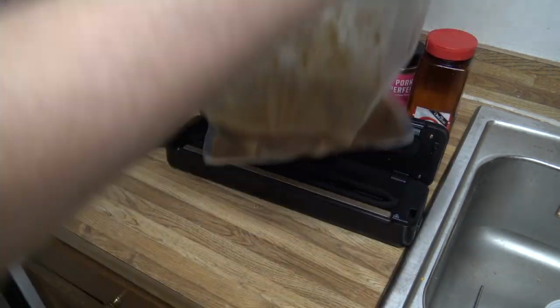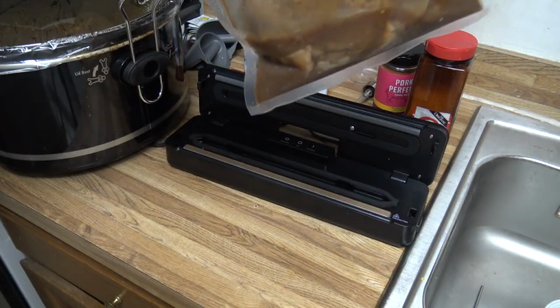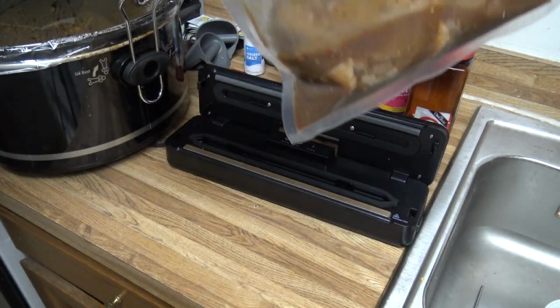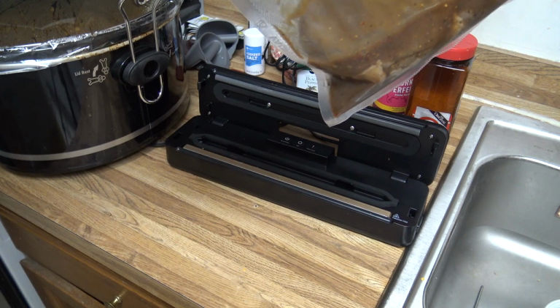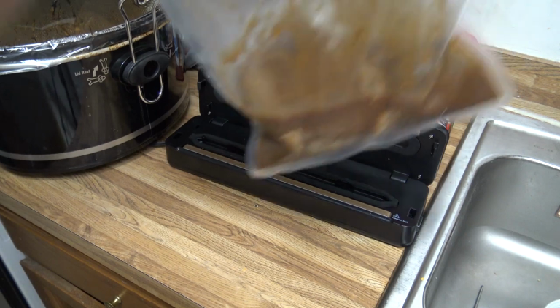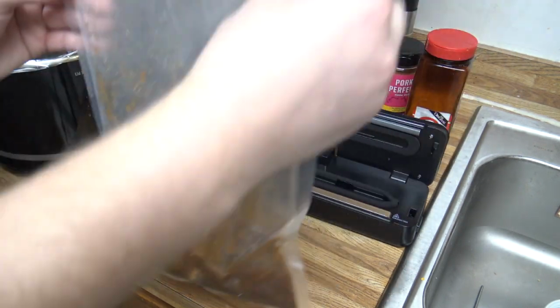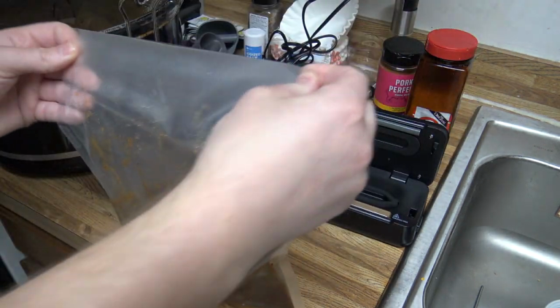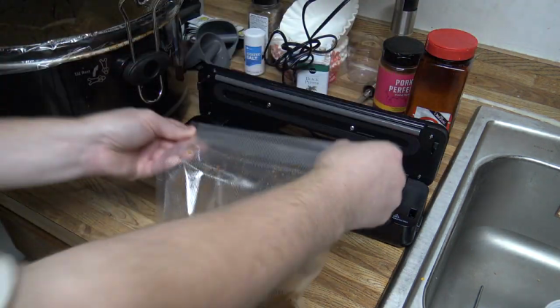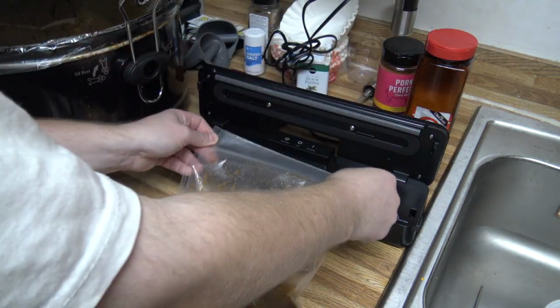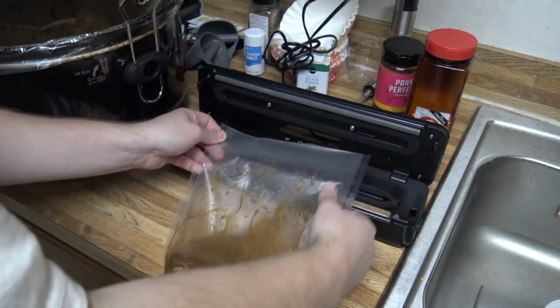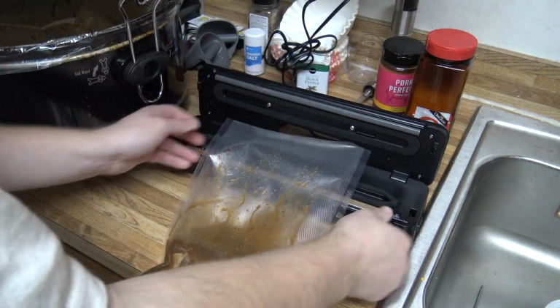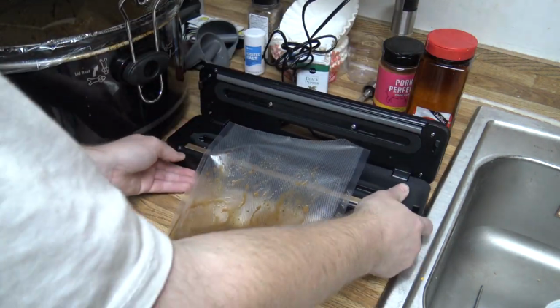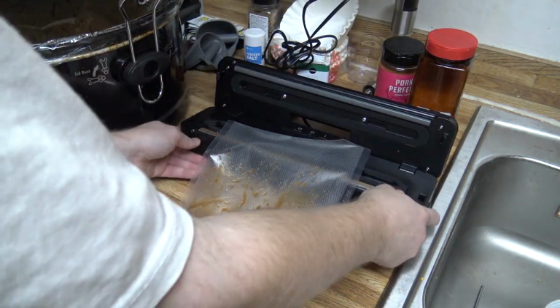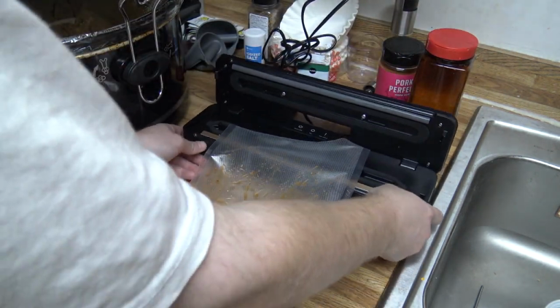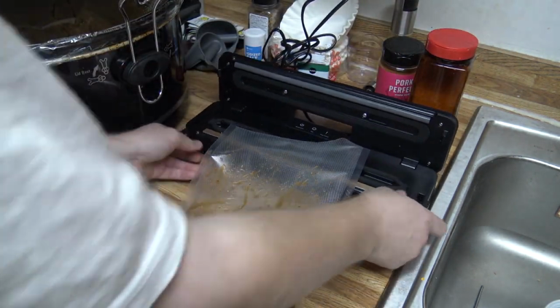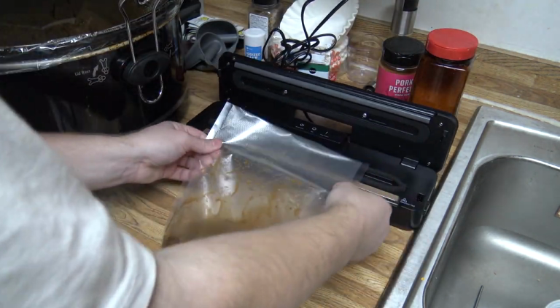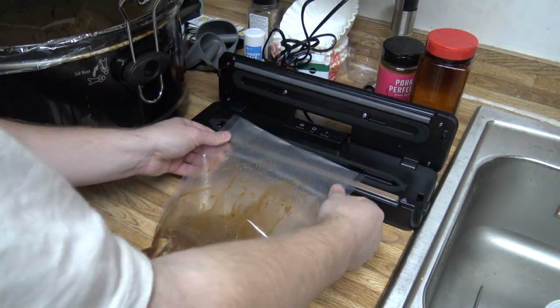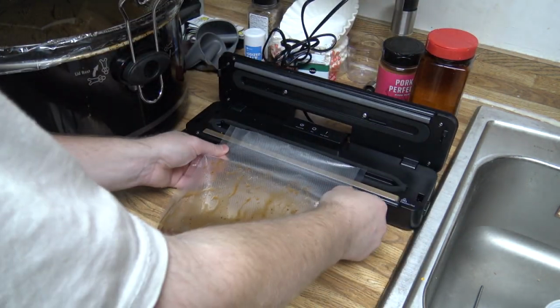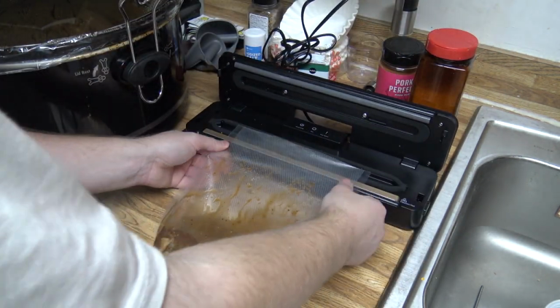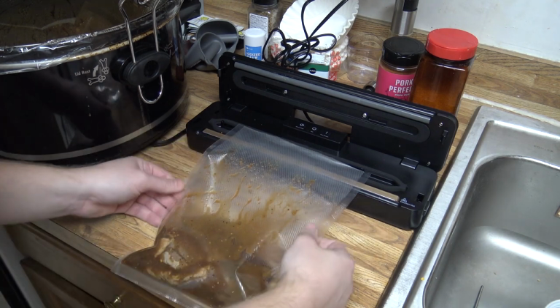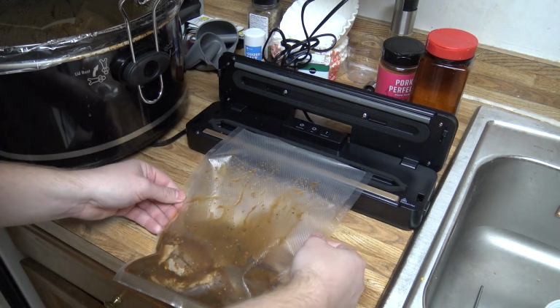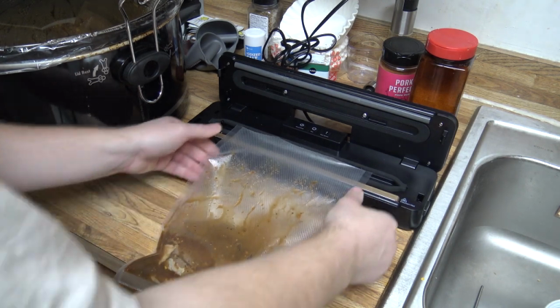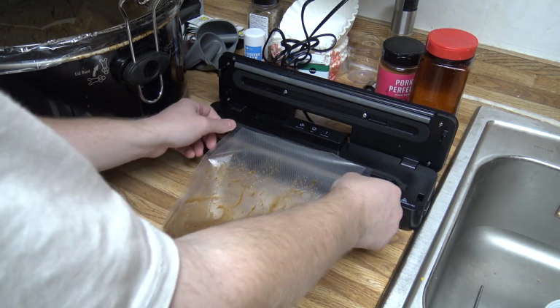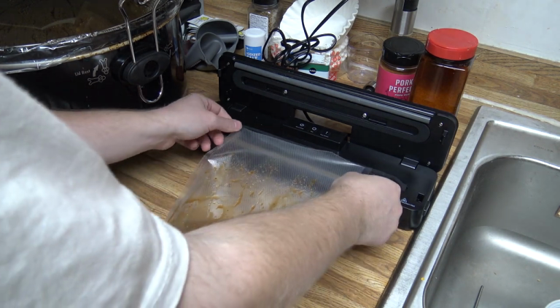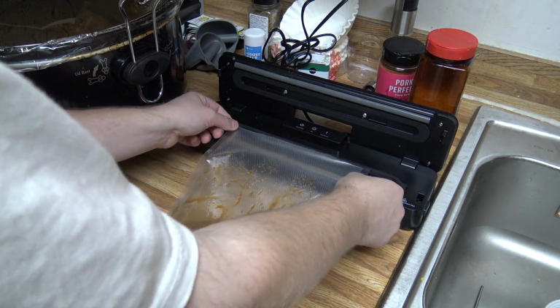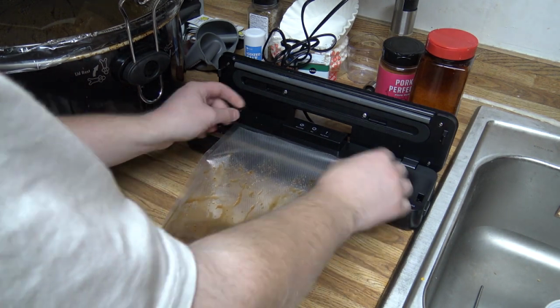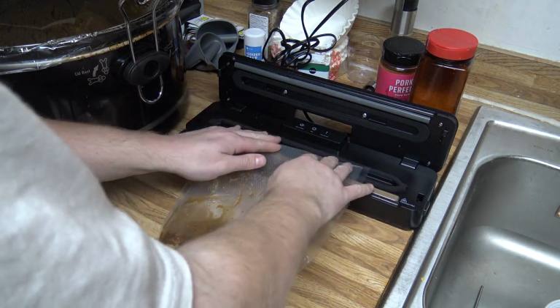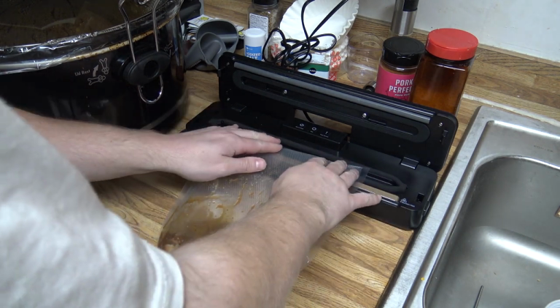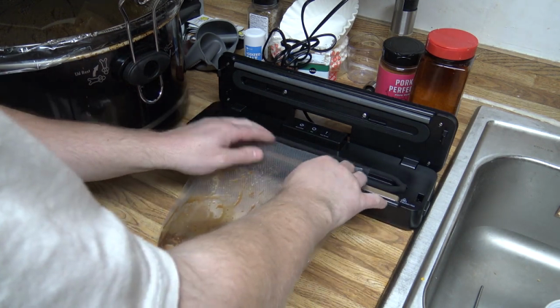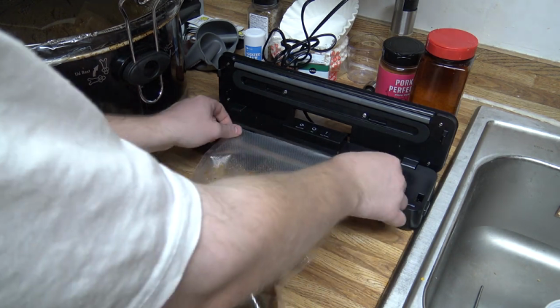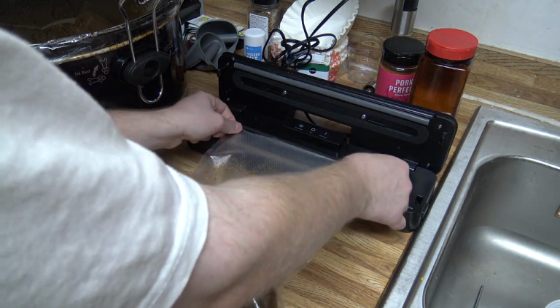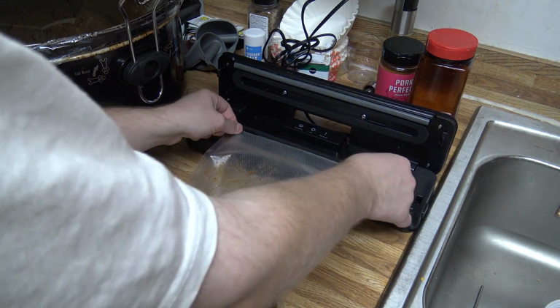You can actually see there's liquid marinated in there. I'll be doing this here so I can sous vide cook these steaks later.